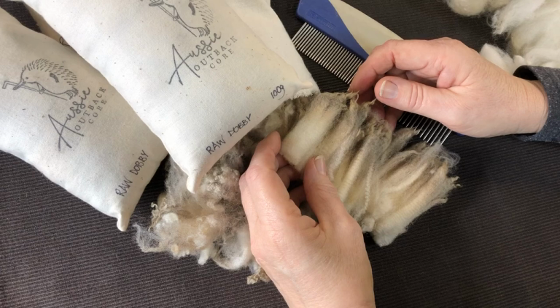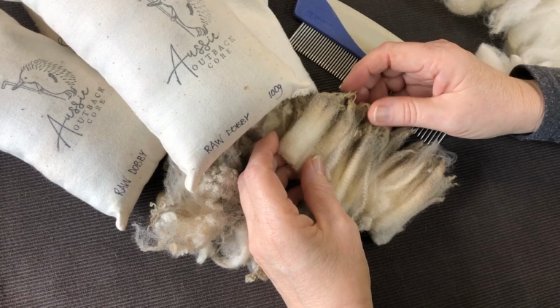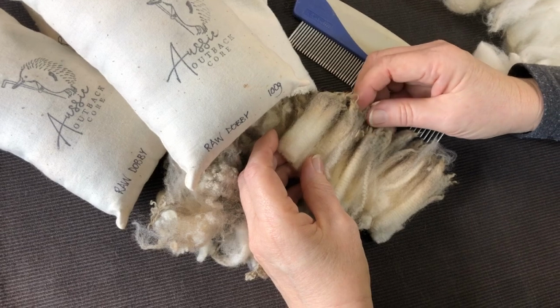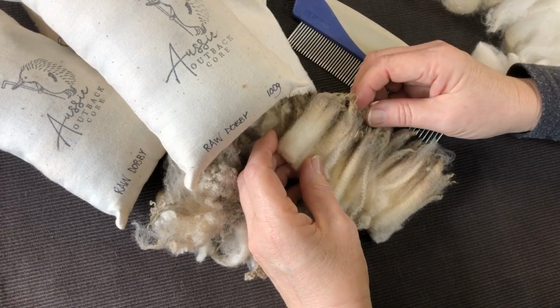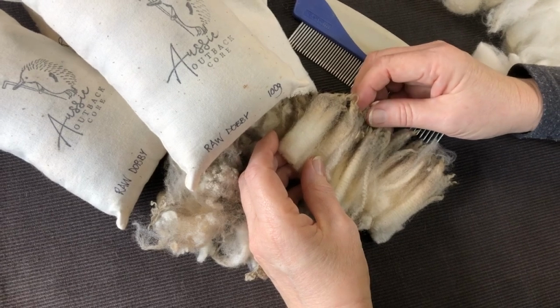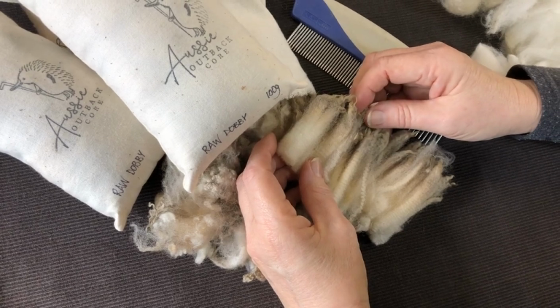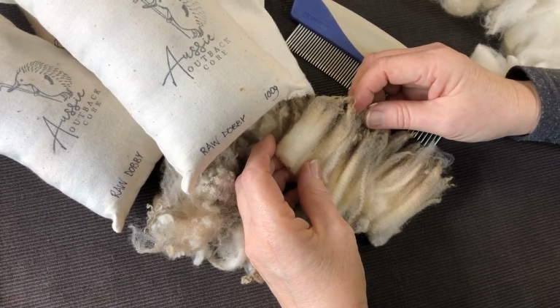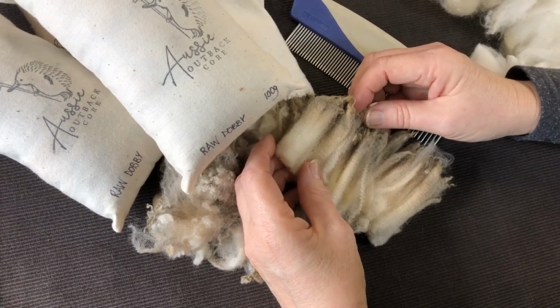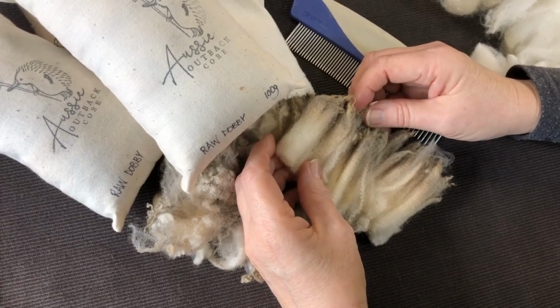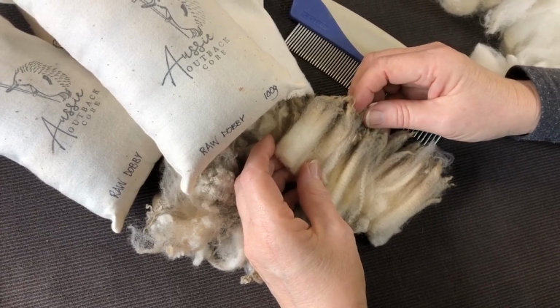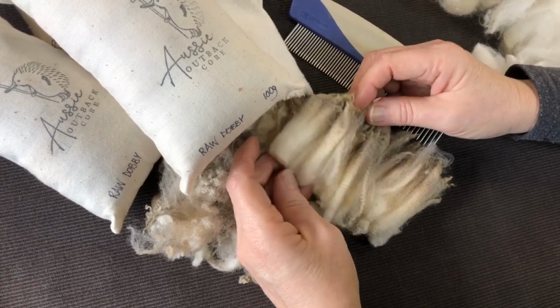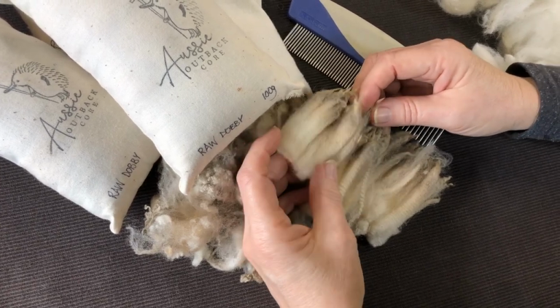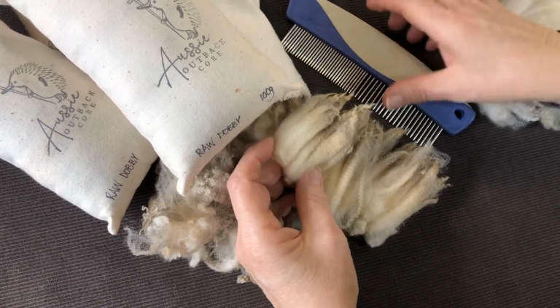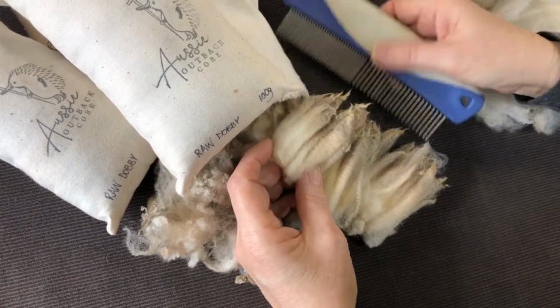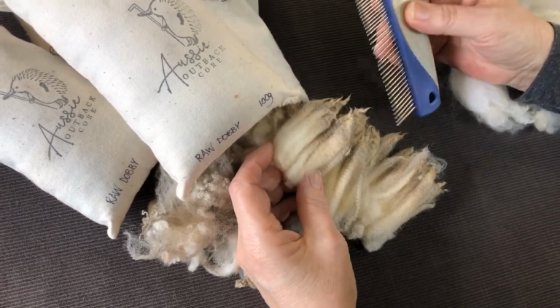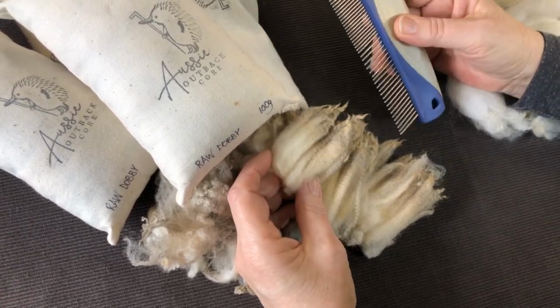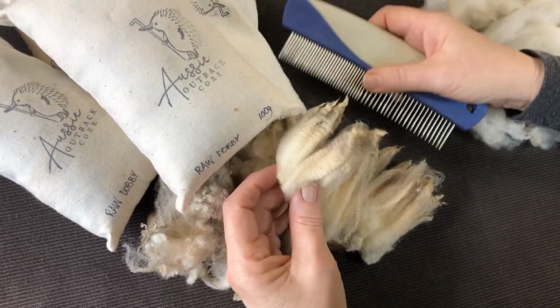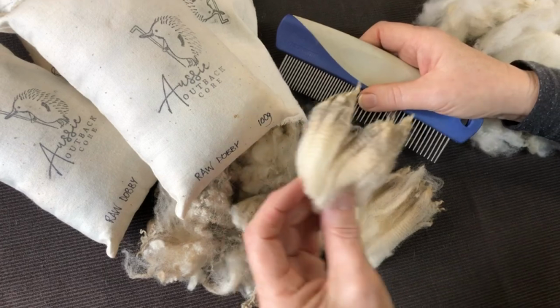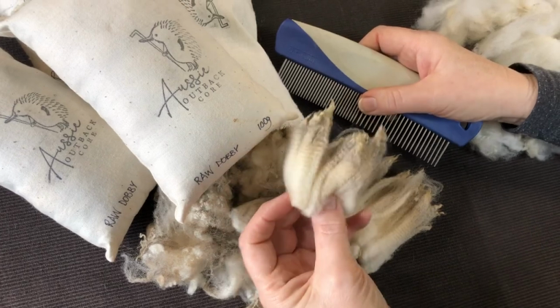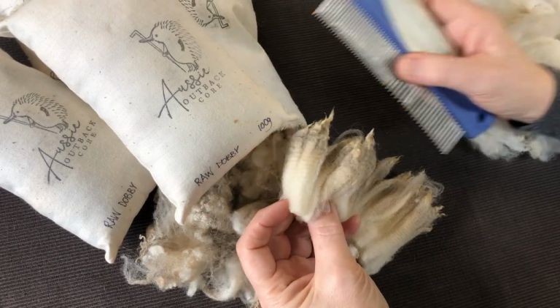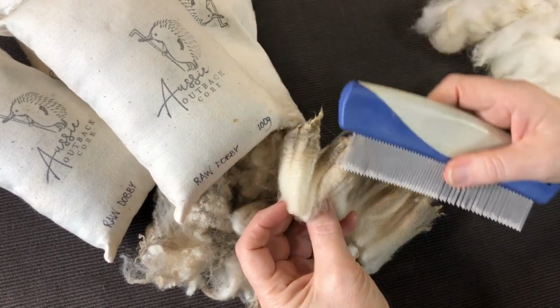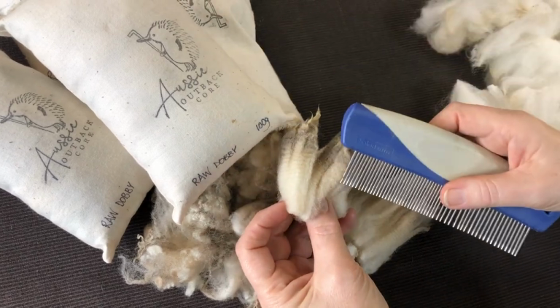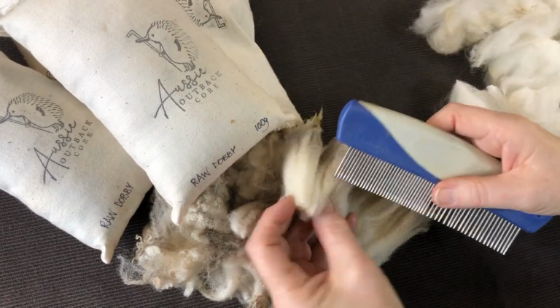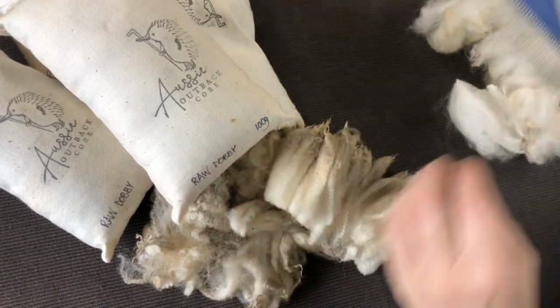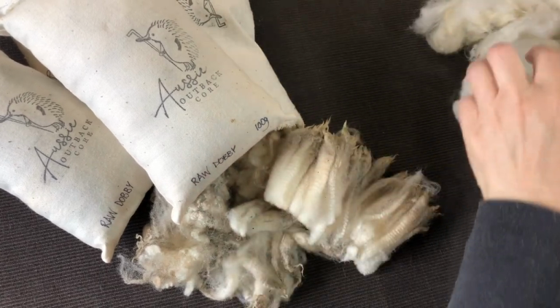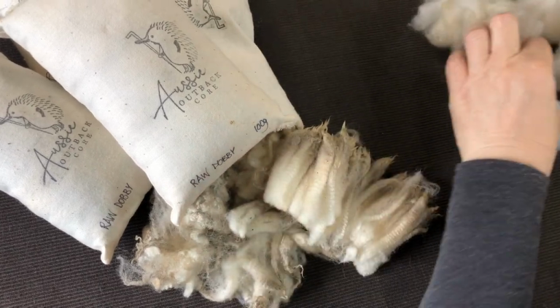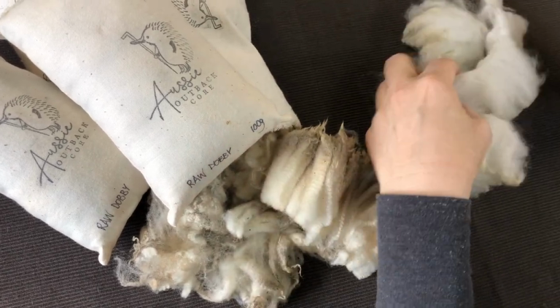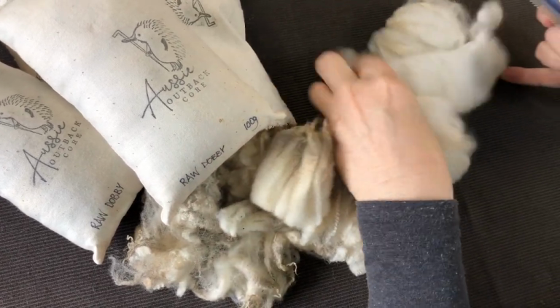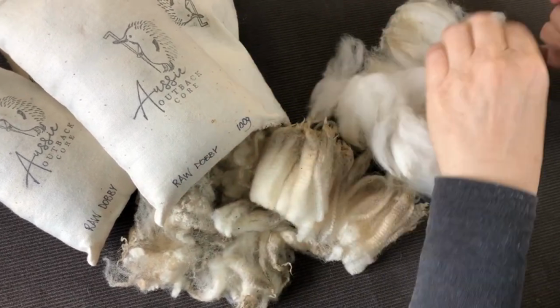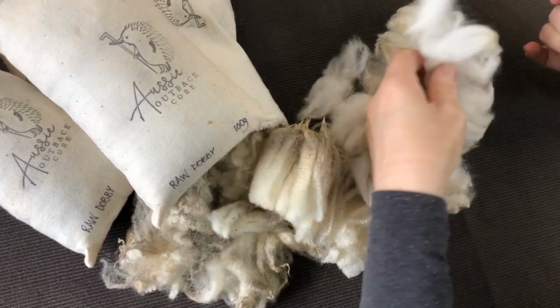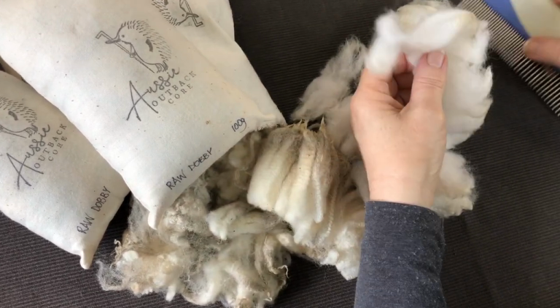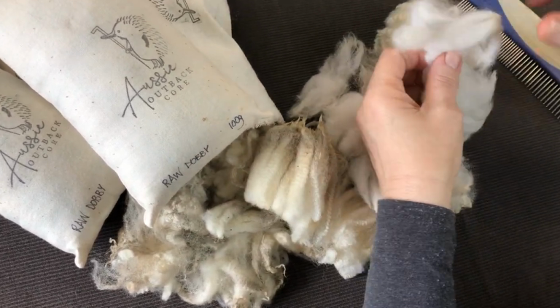G'day, I'm Rina from Rina Lee Creations and I'm going to show you how to use this comb to process the locks once you've washed them and got them to look like this.